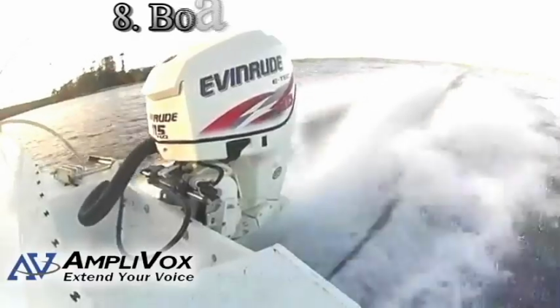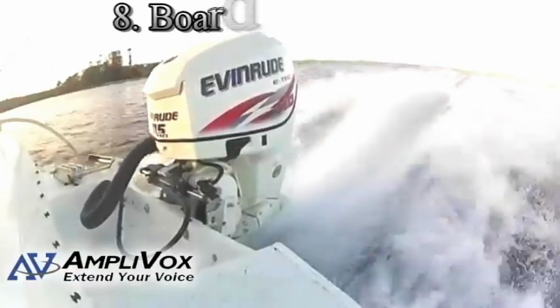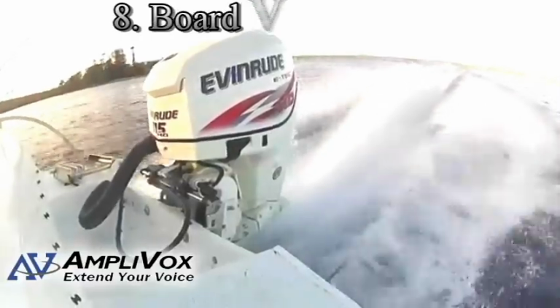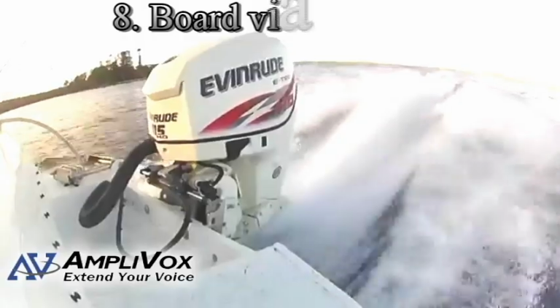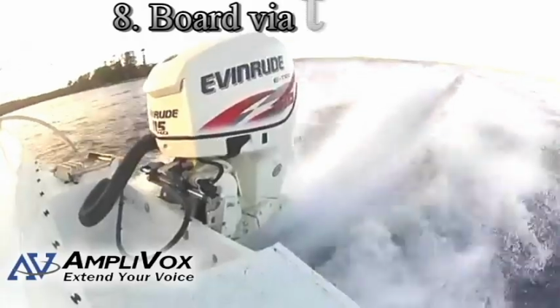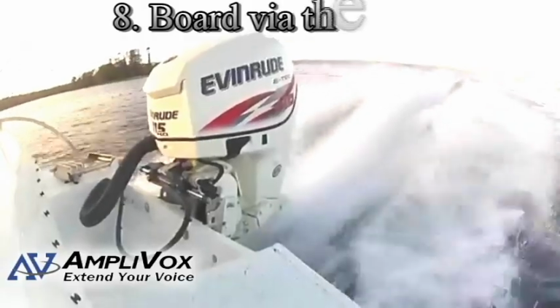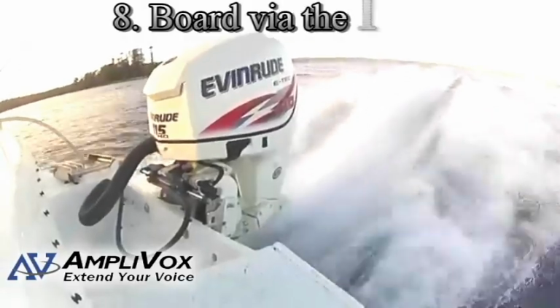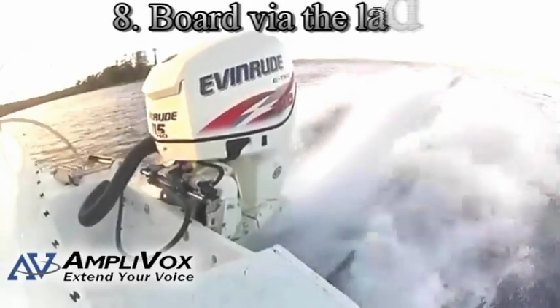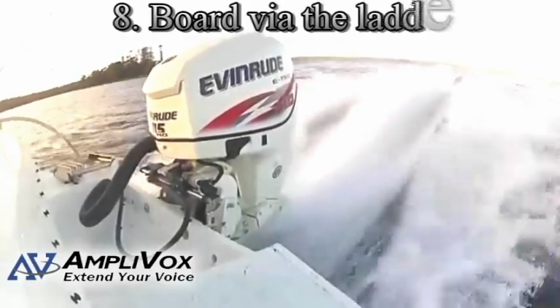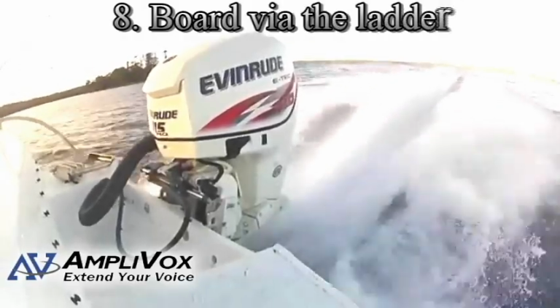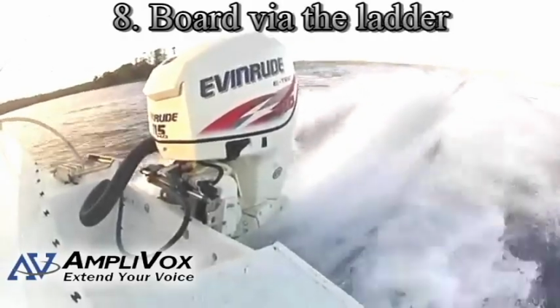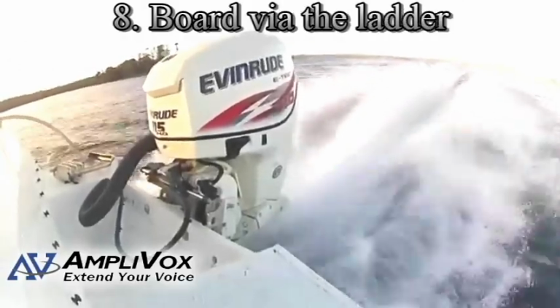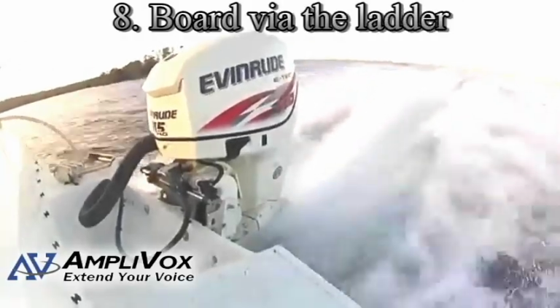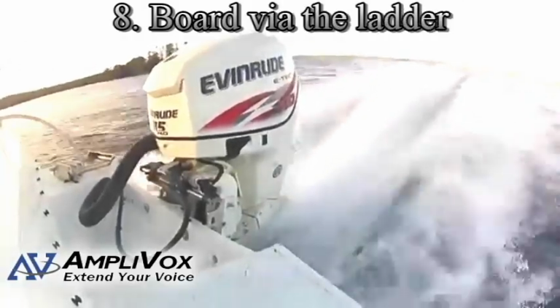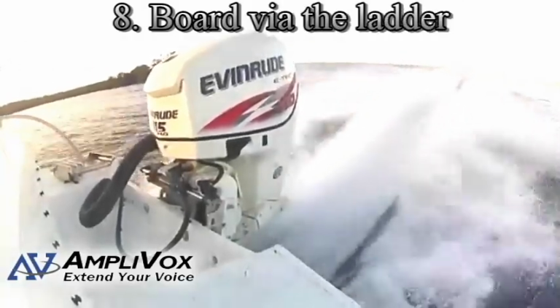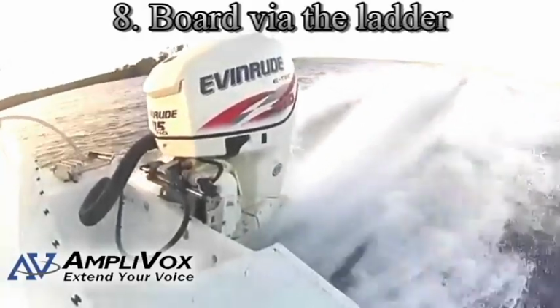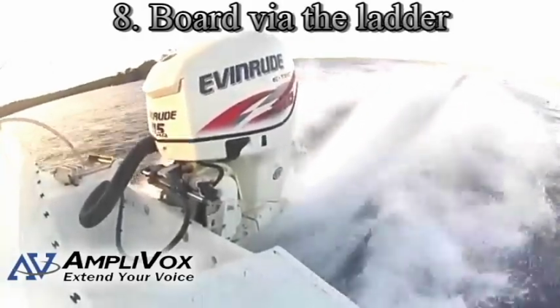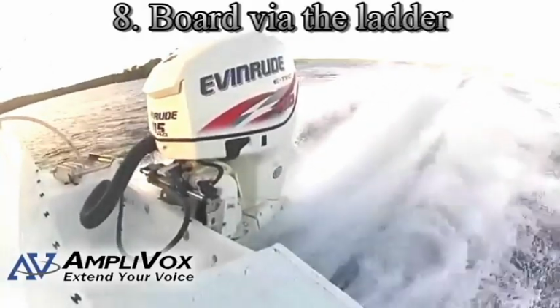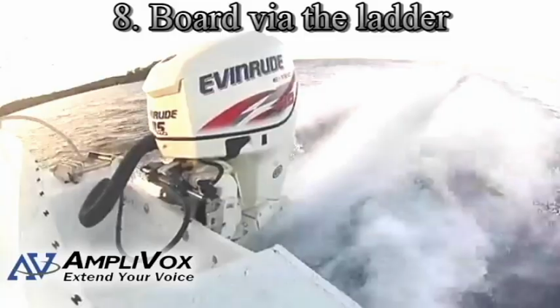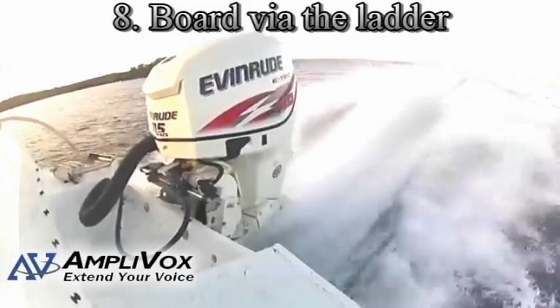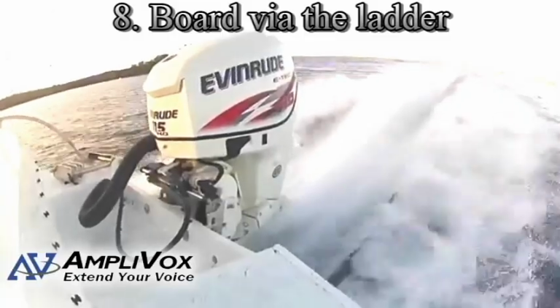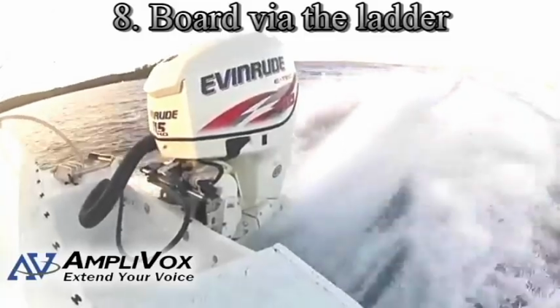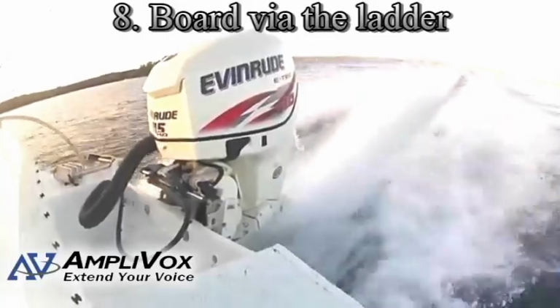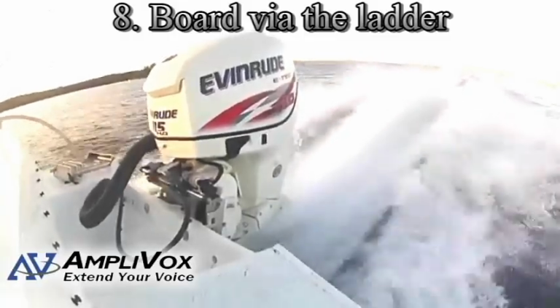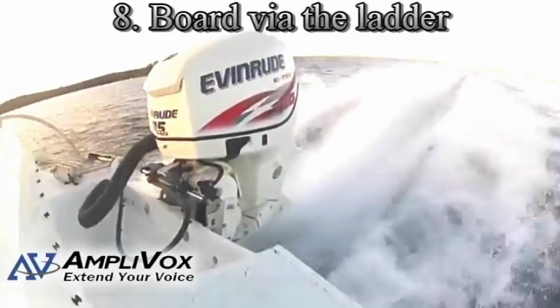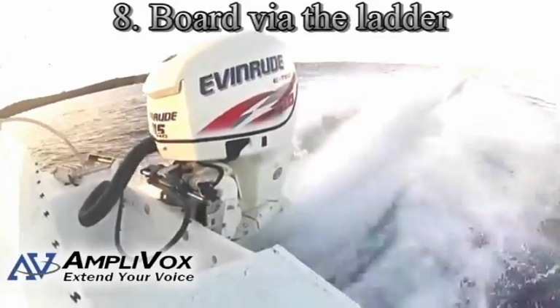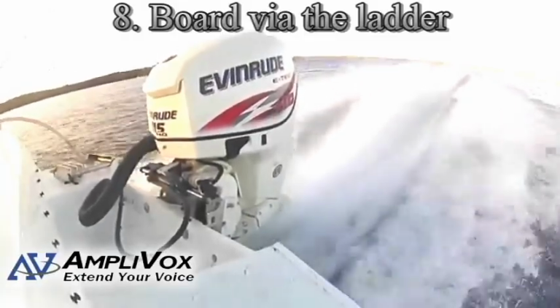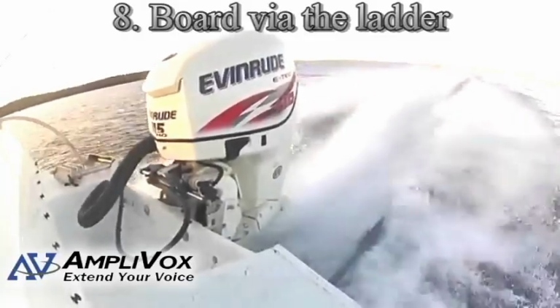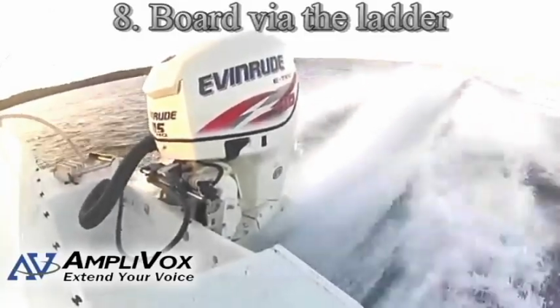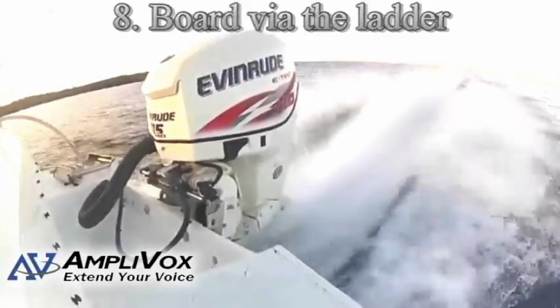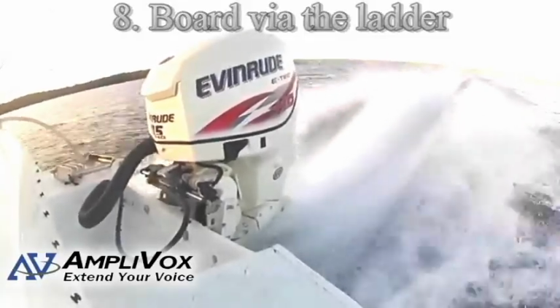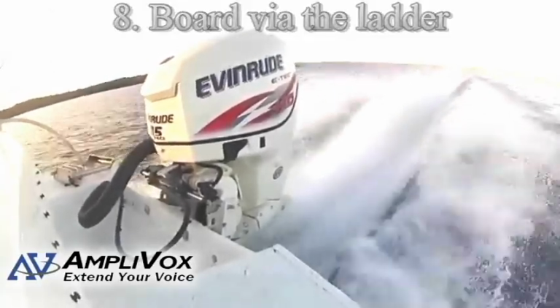Tip number eight: watch out for the prop. A prop can spin 160 times per second, so it's best not to board your boat via the drive unit. Get a ladder and board the safe way.